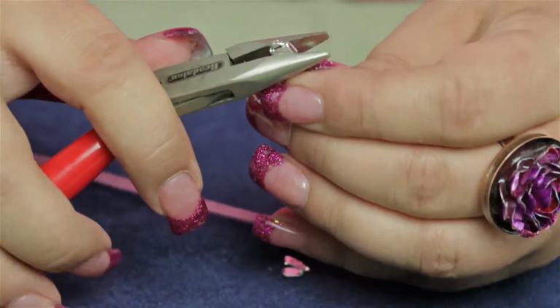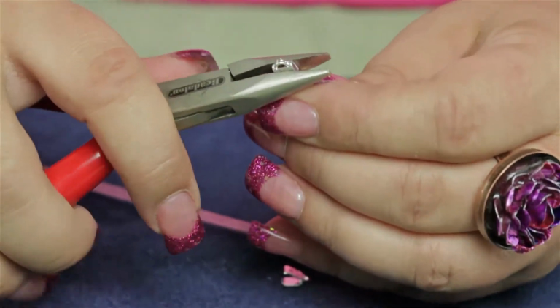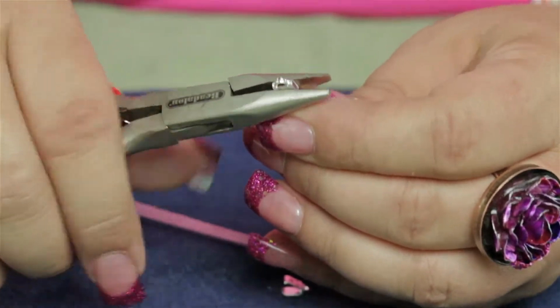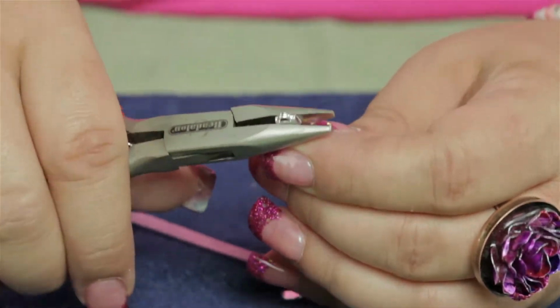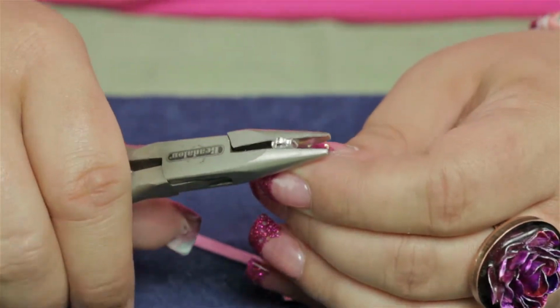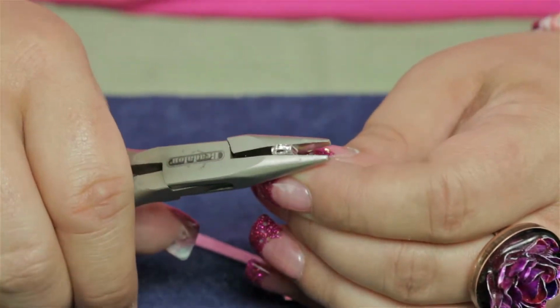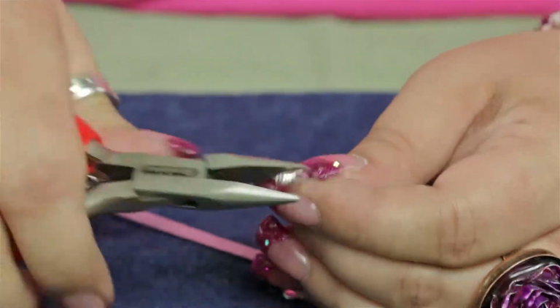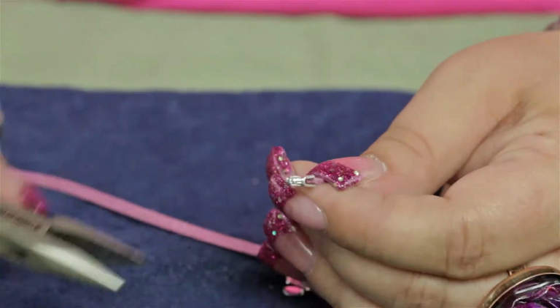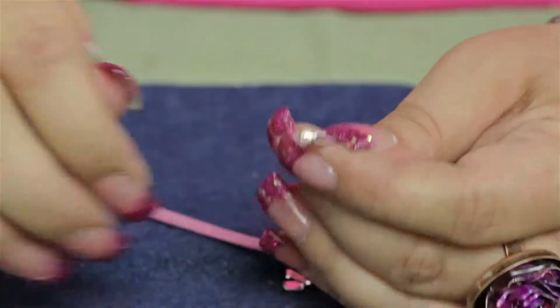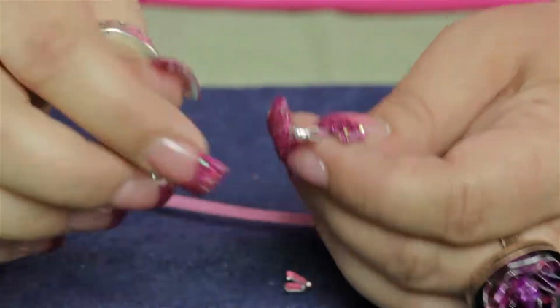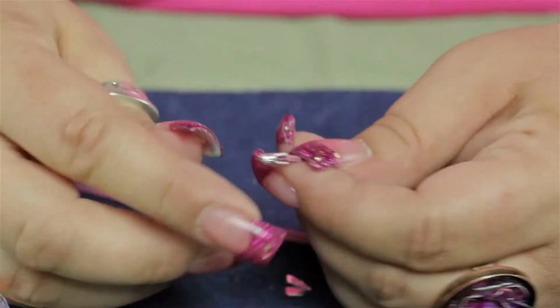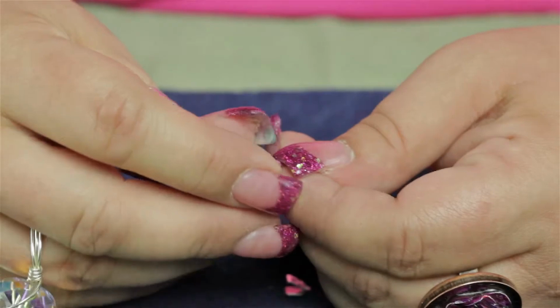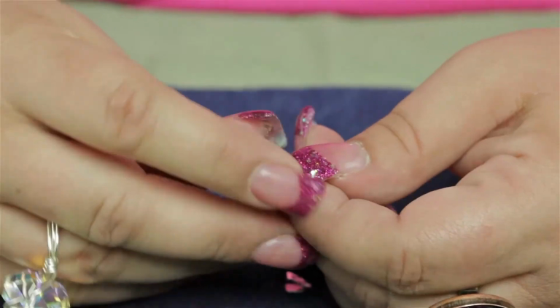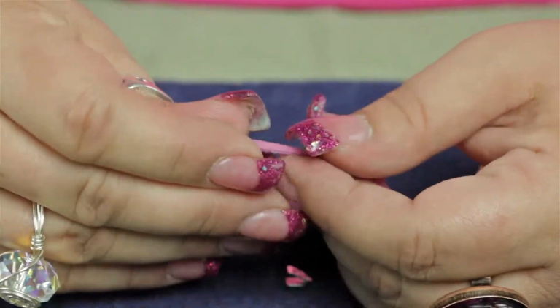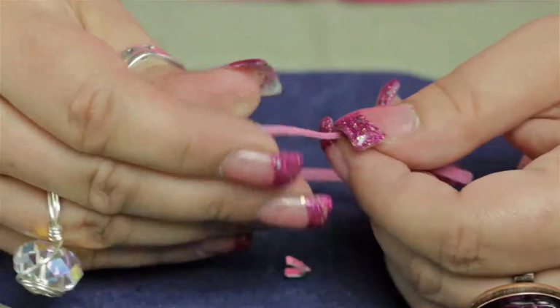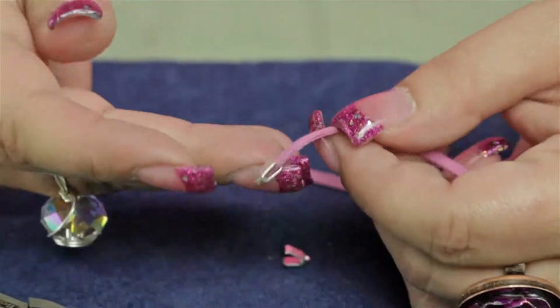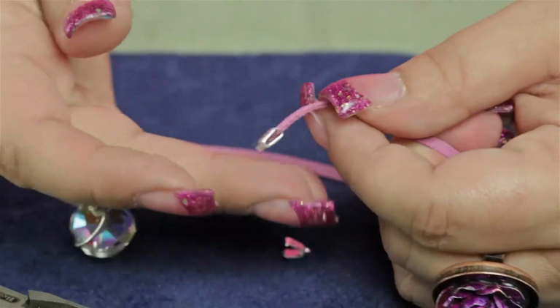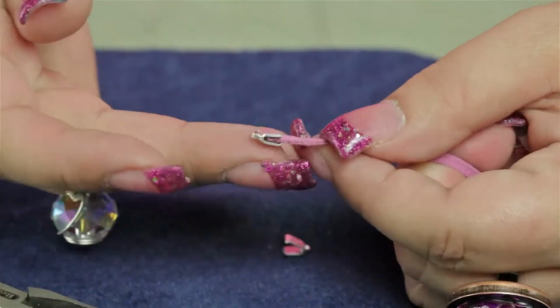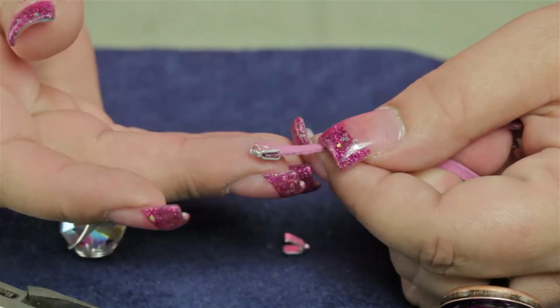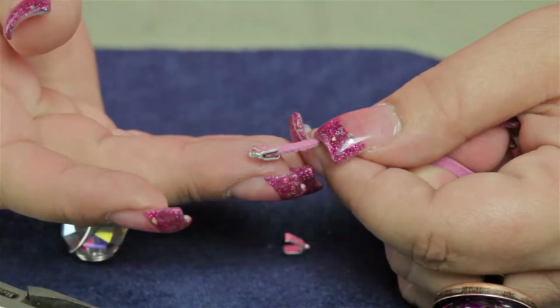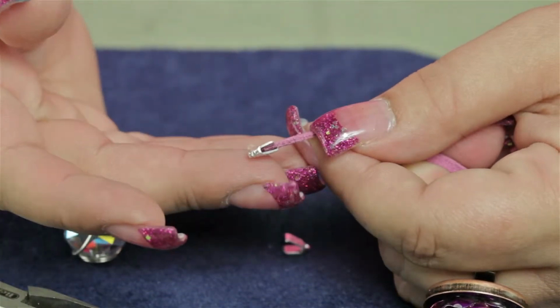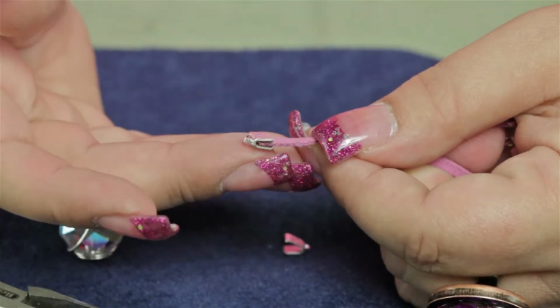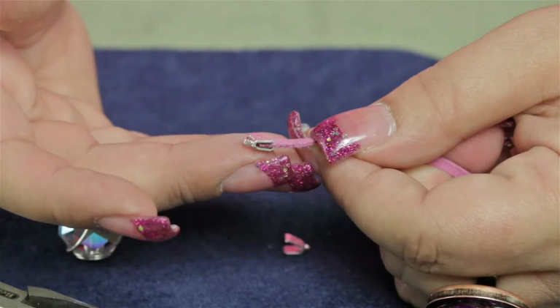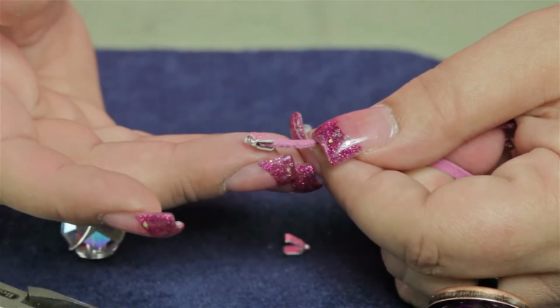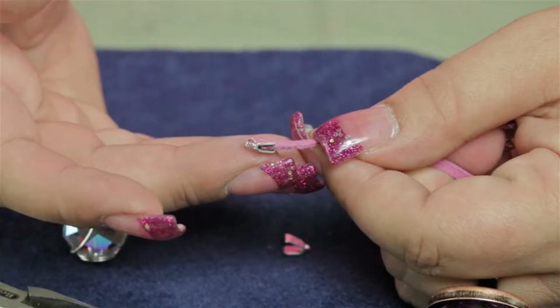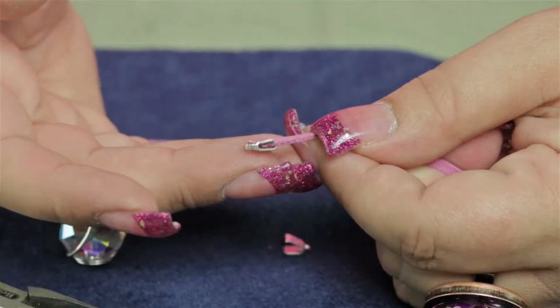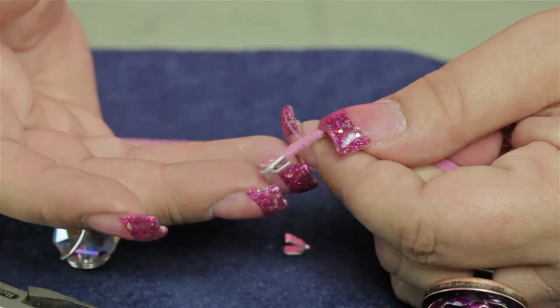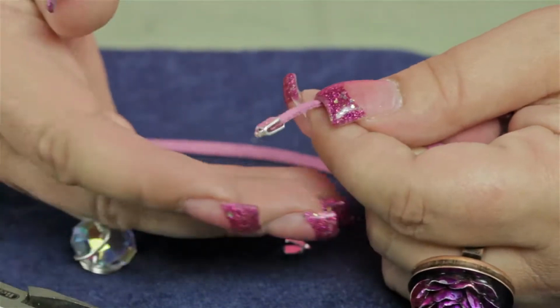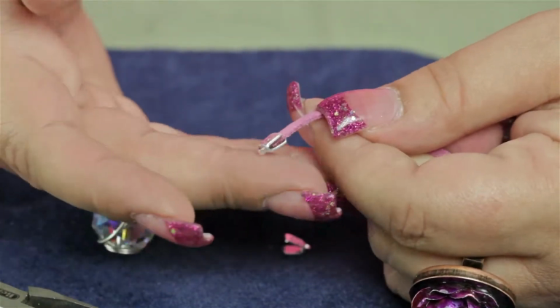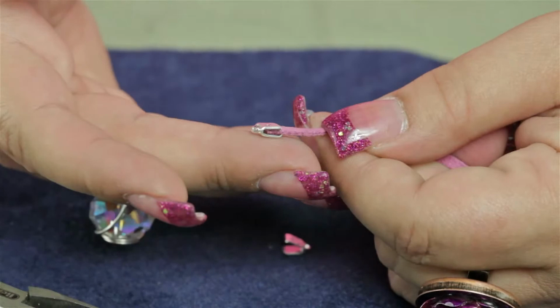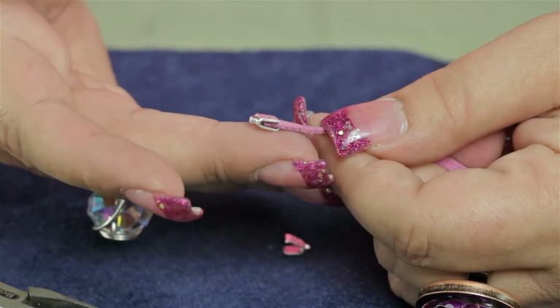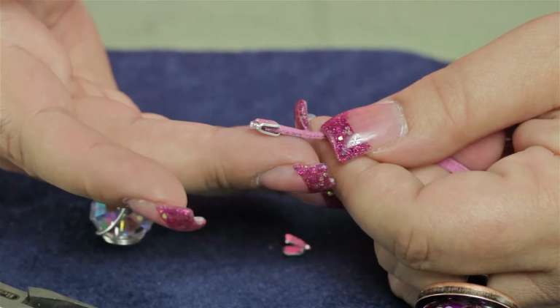Now you can add a jump ring and clasp, or chain, or whatever else you like to the end of this suede.